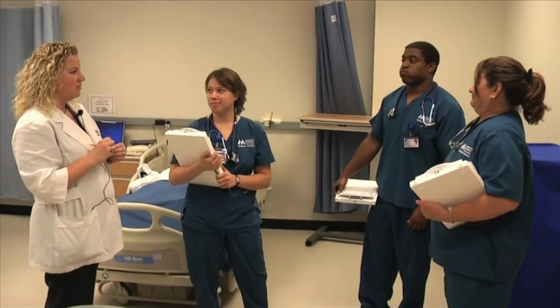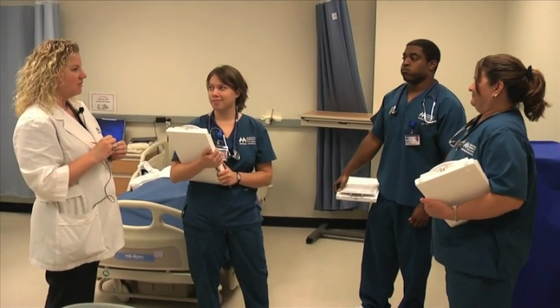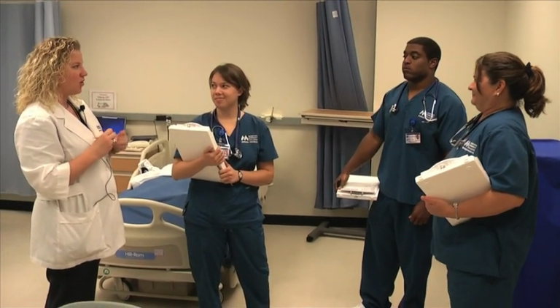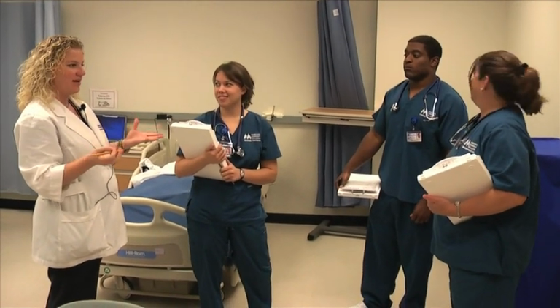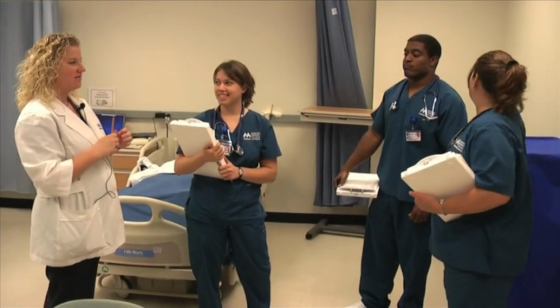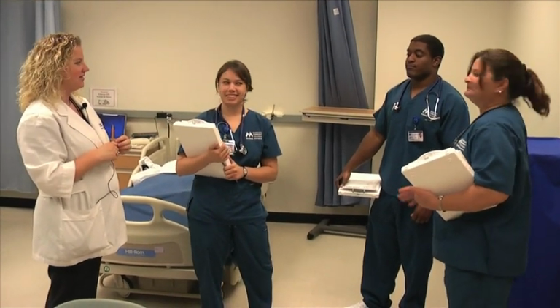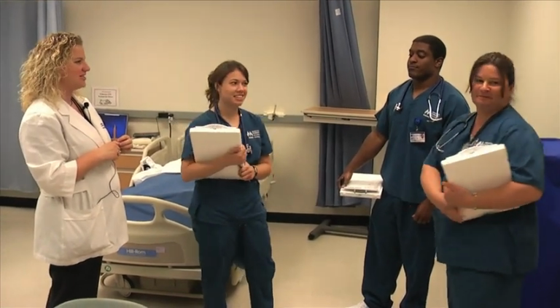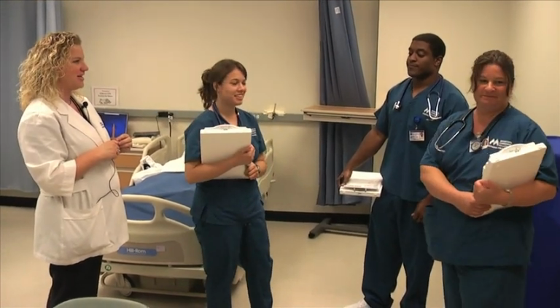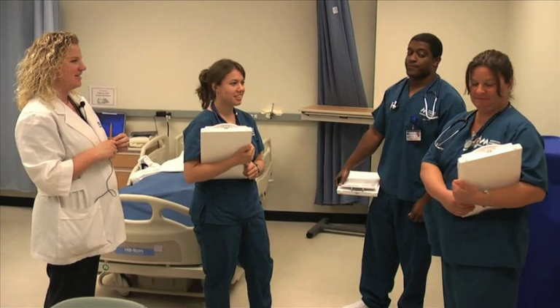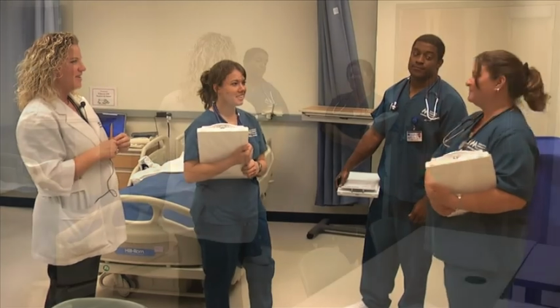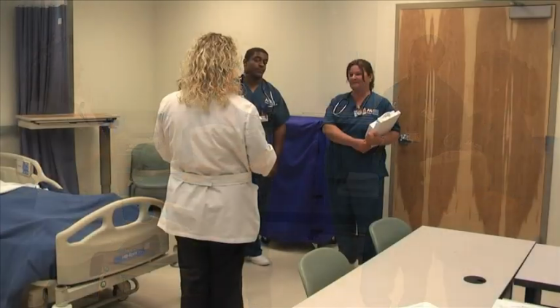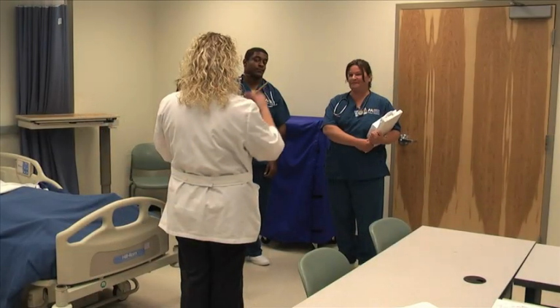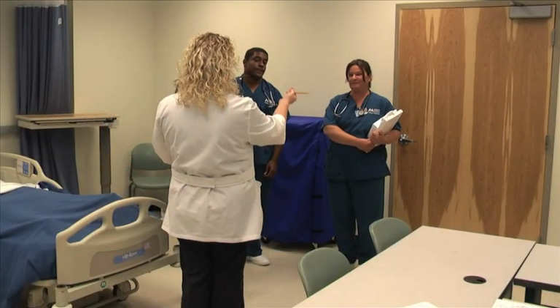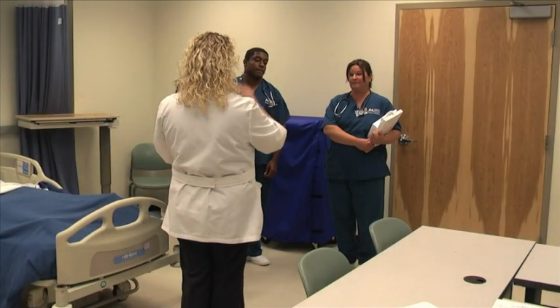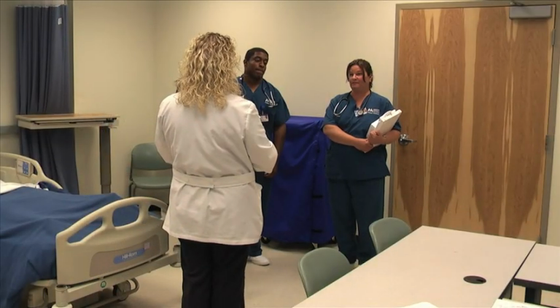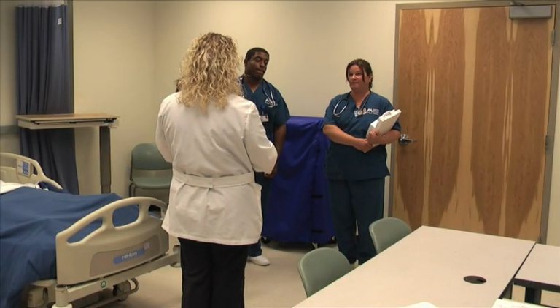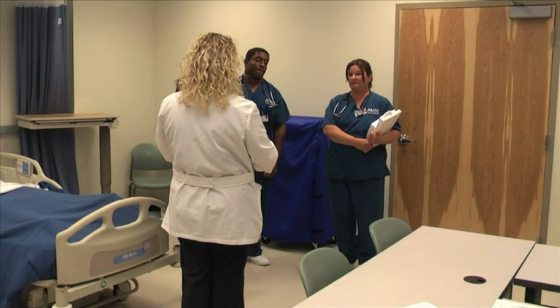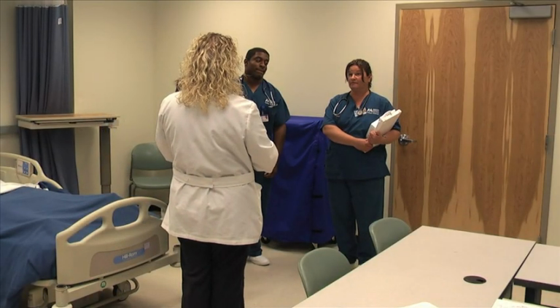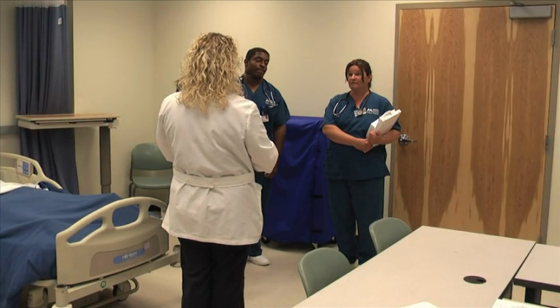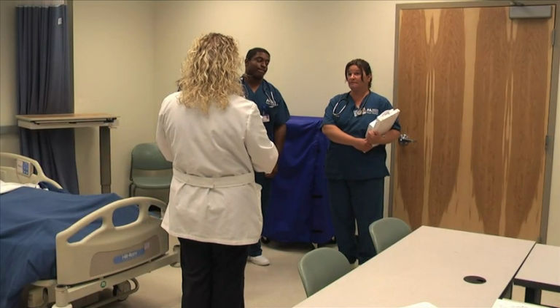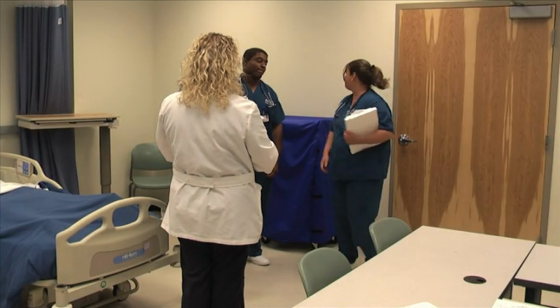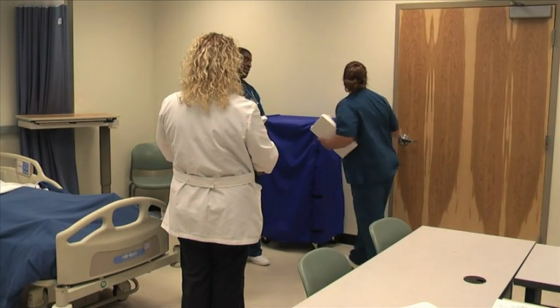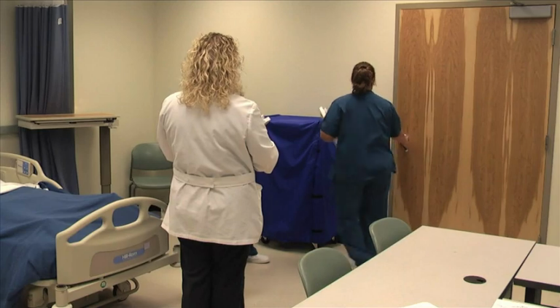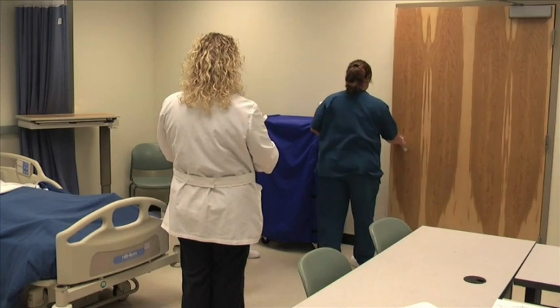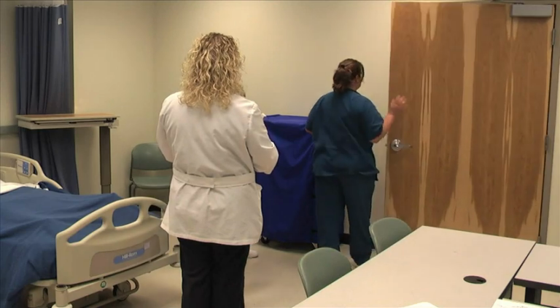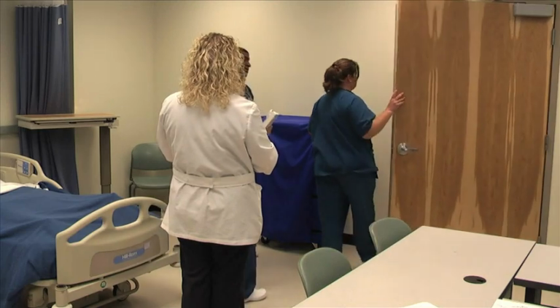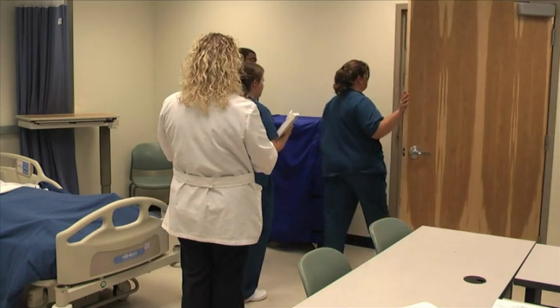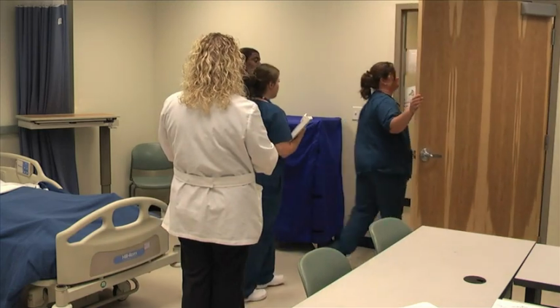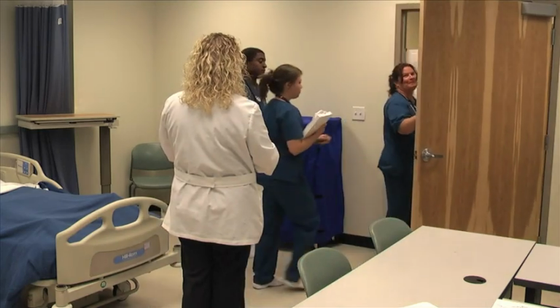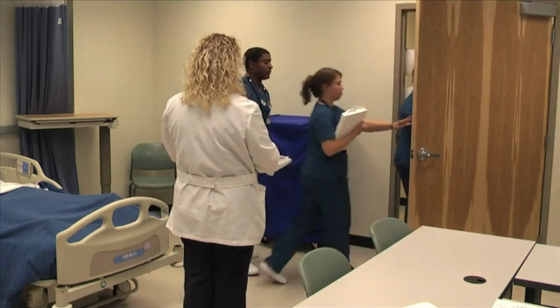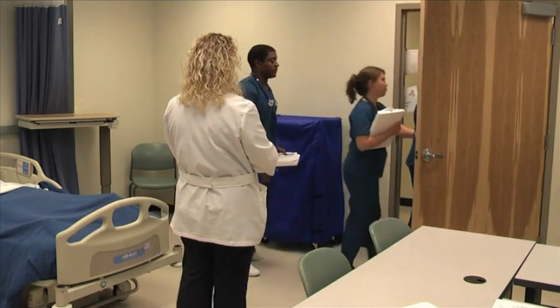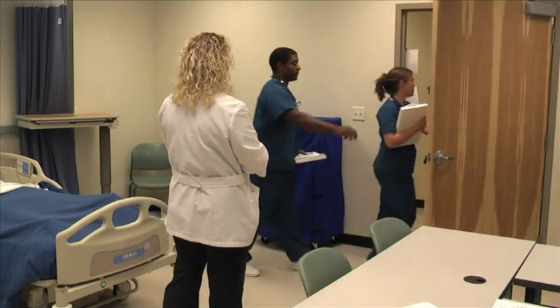Well, we'll go ahead and get started. If you want to go outside and come in as though you're coming in to do your morning assessment of your patient.